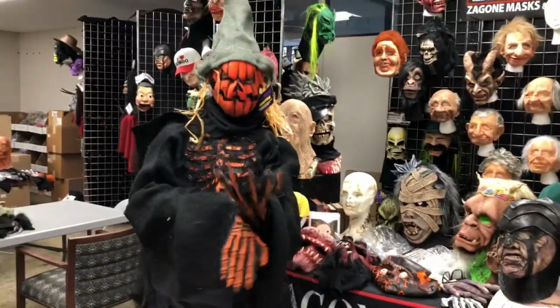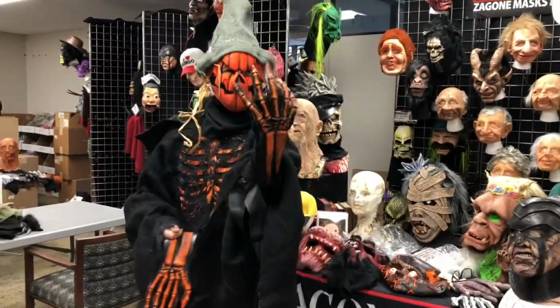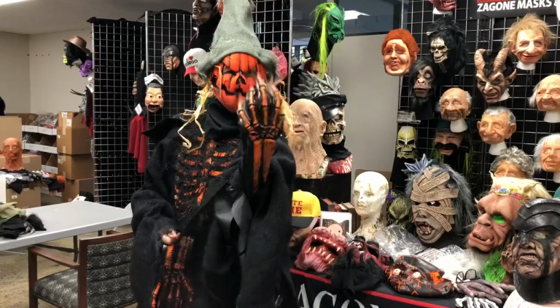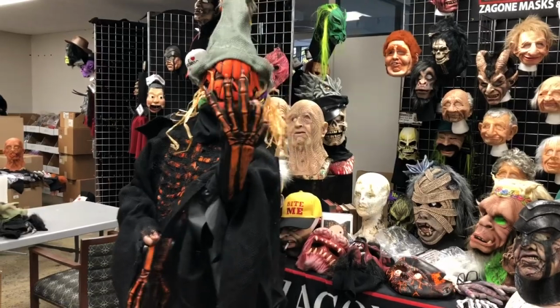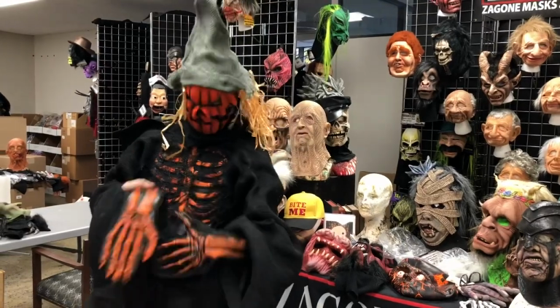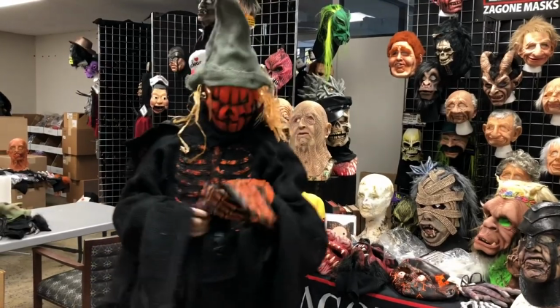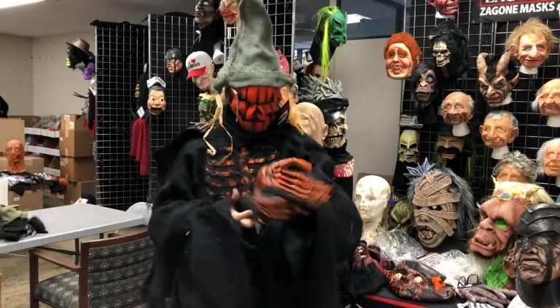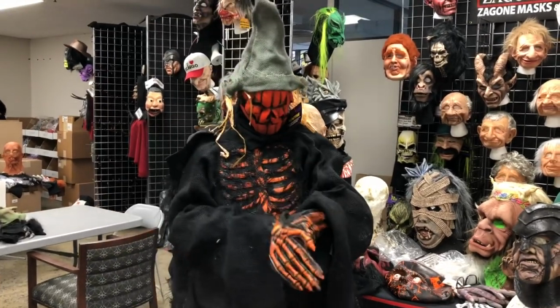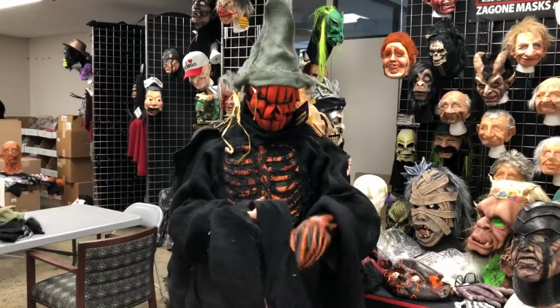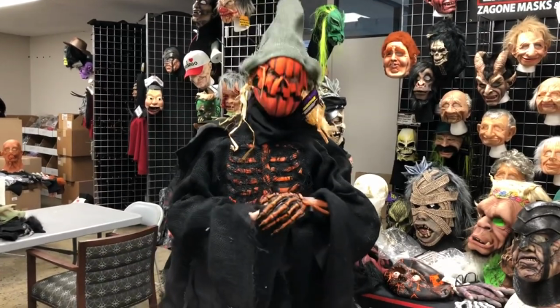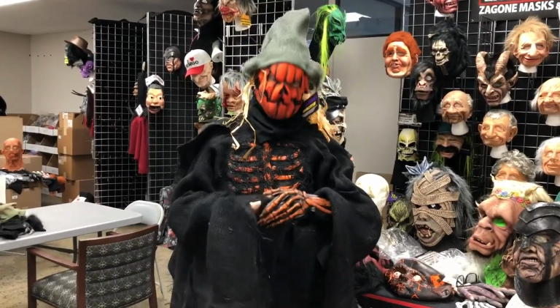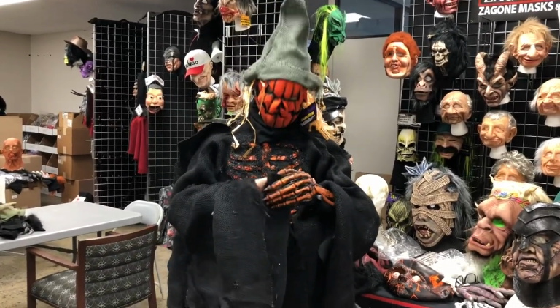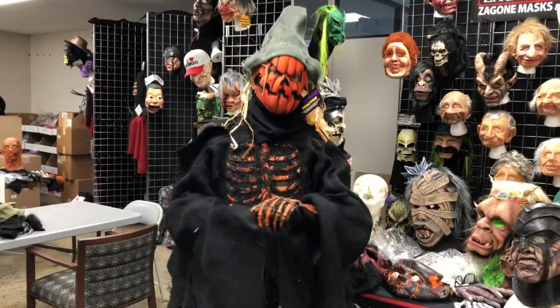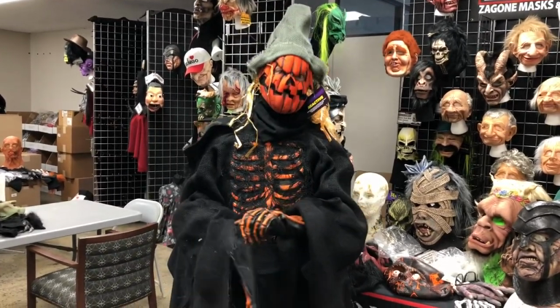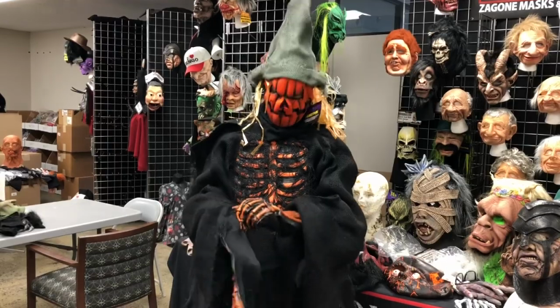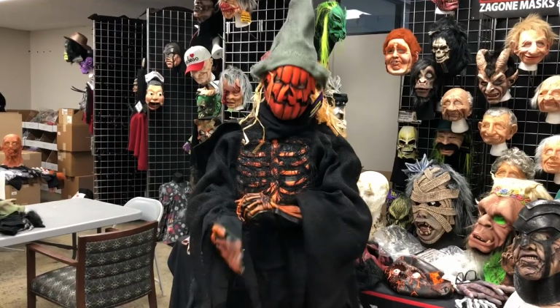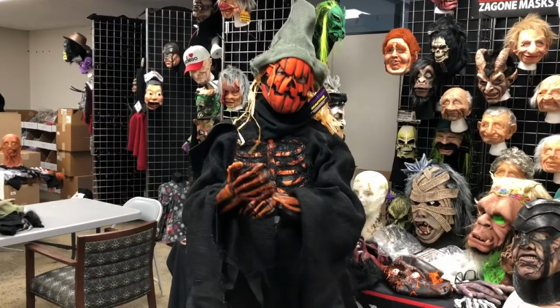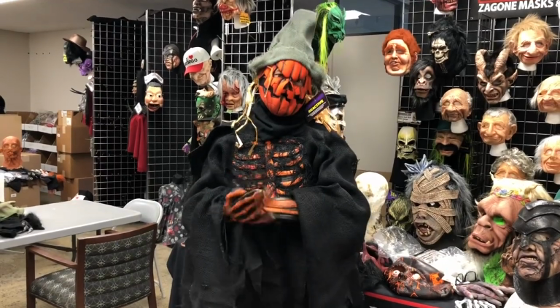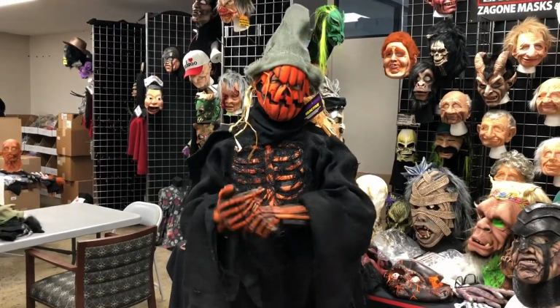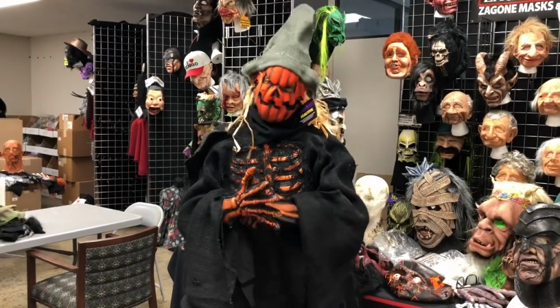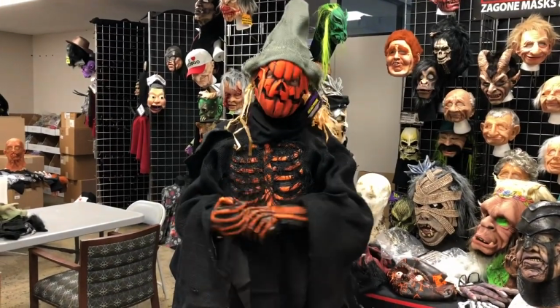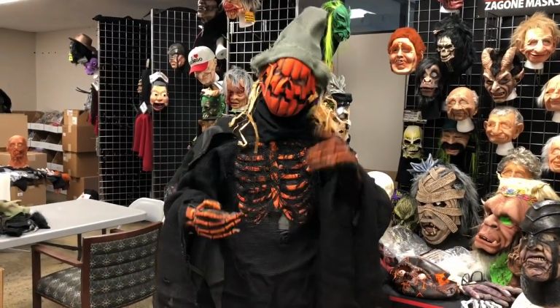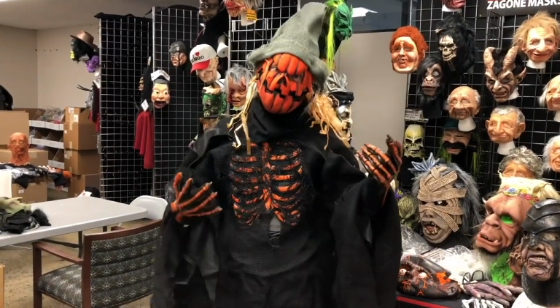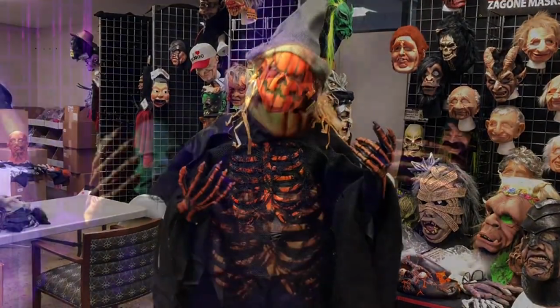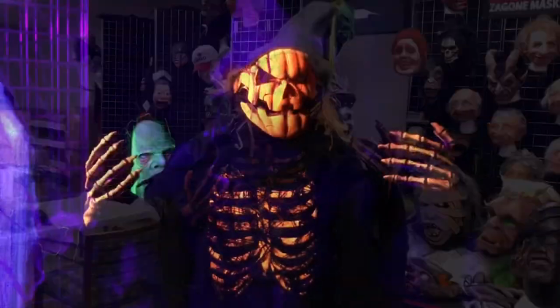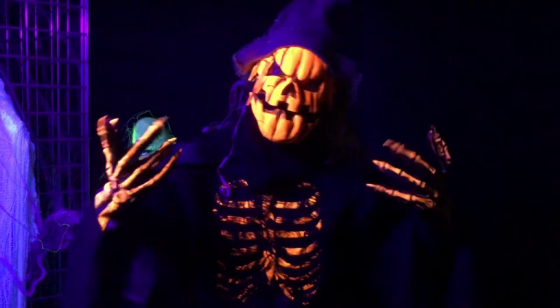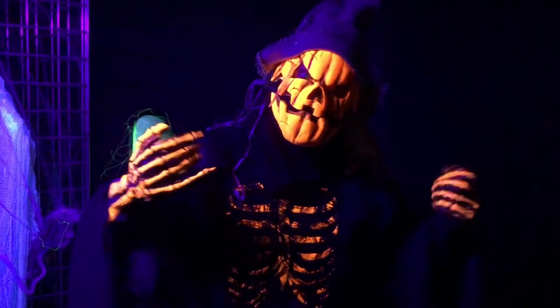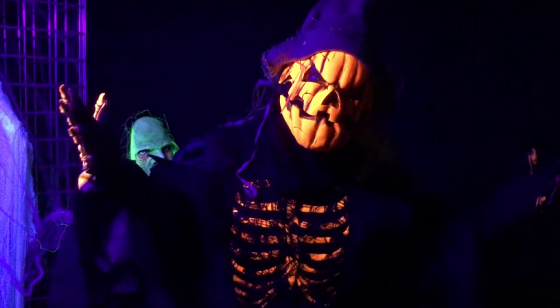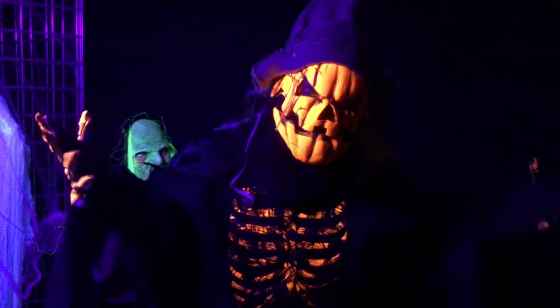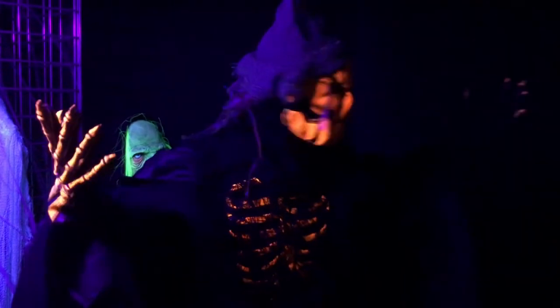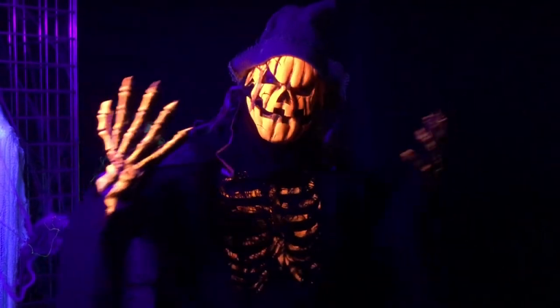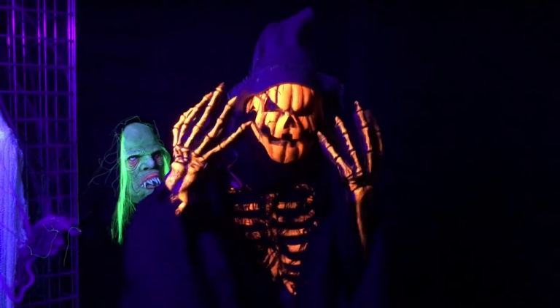Look at that, looks really sharp. And this is UV reactive — I don't believe you. I'm telling you, let's go to the other room. Told you! Dang, looks great!